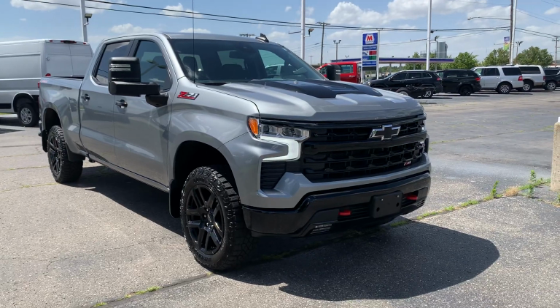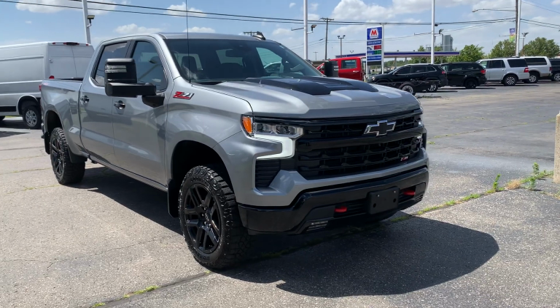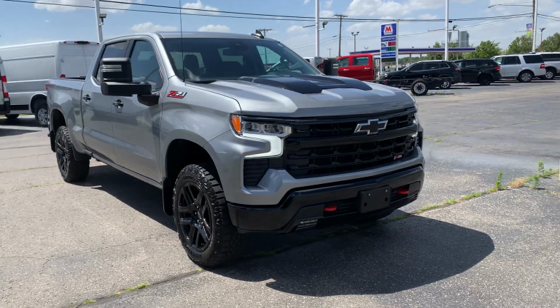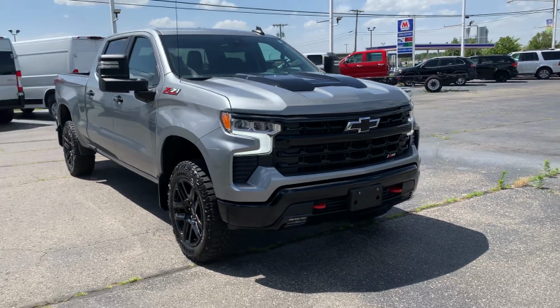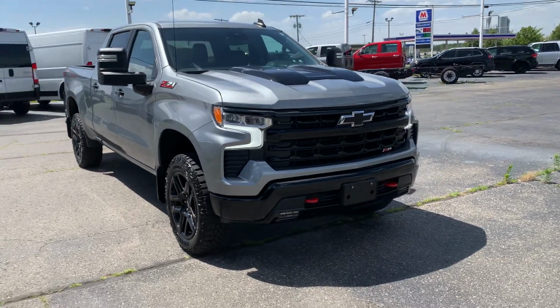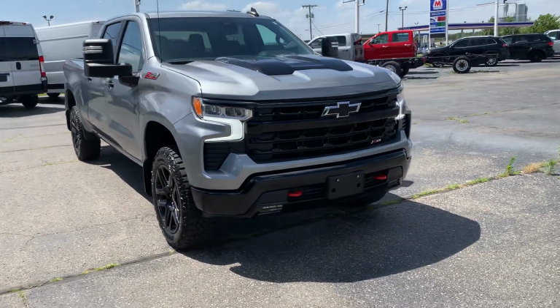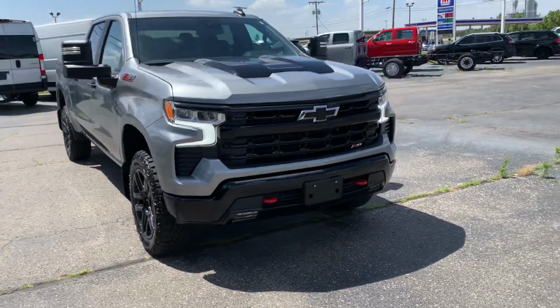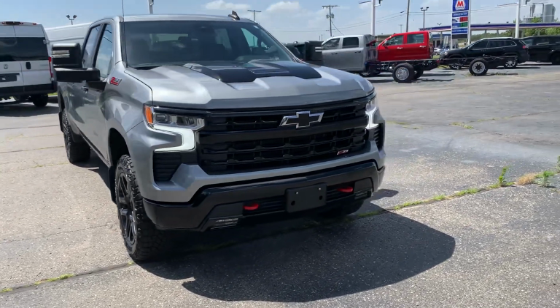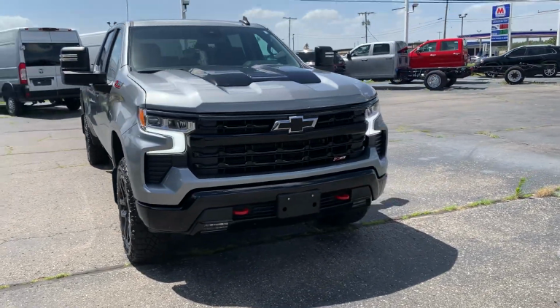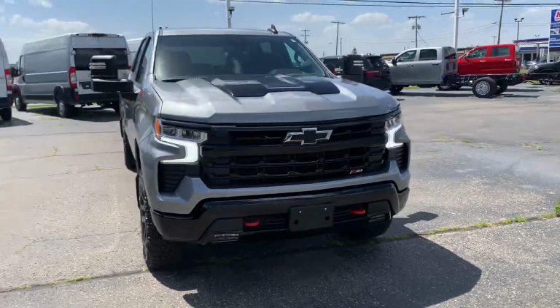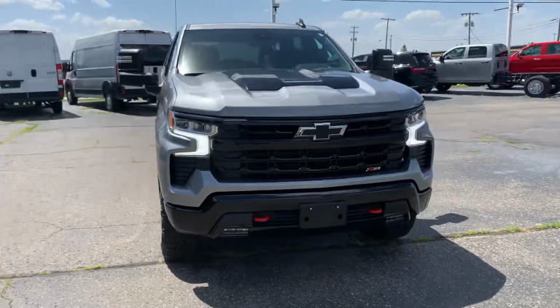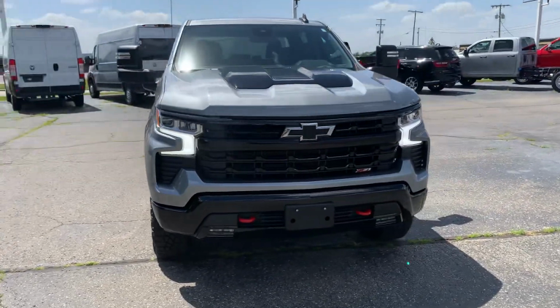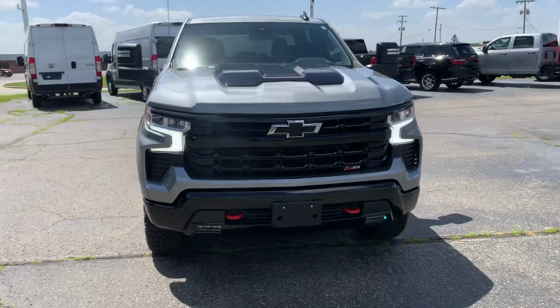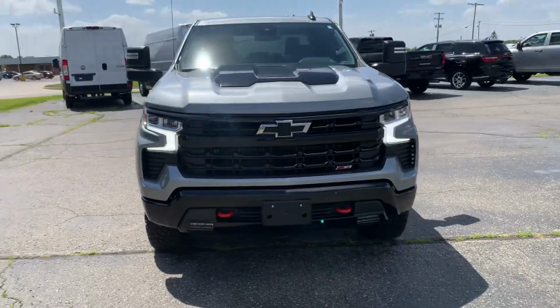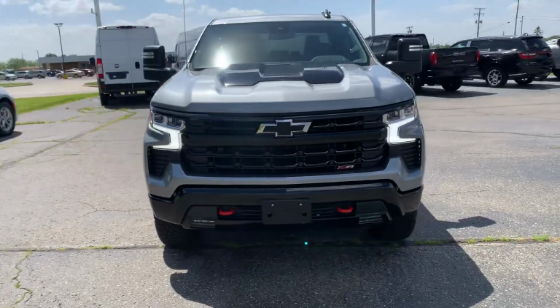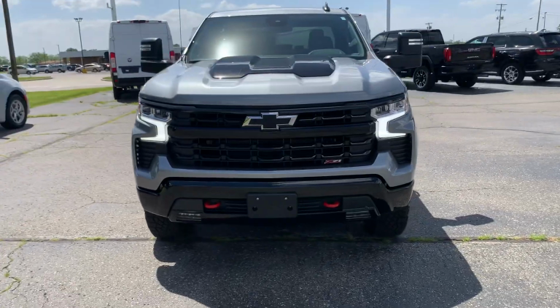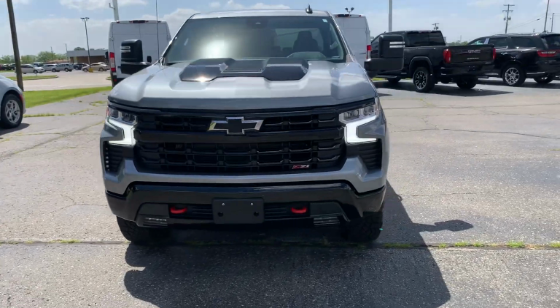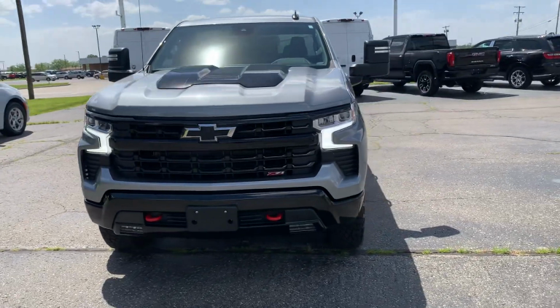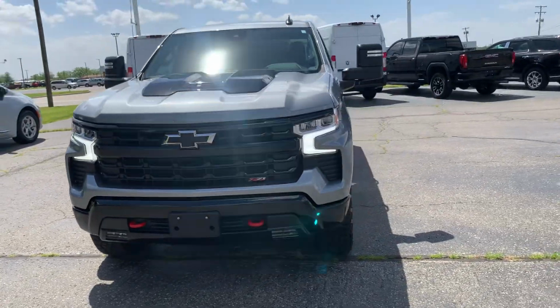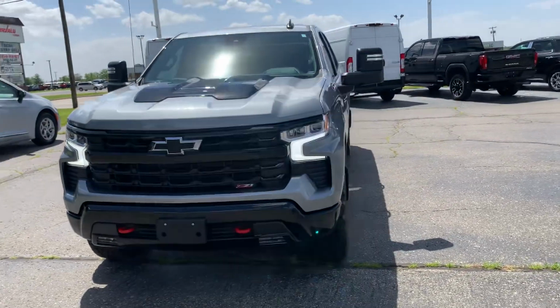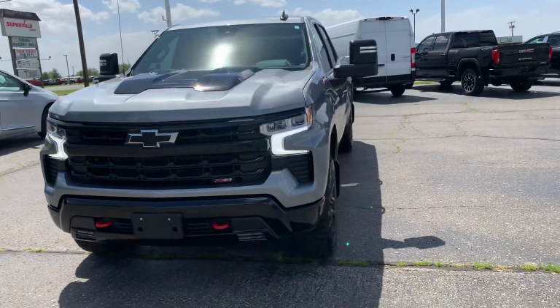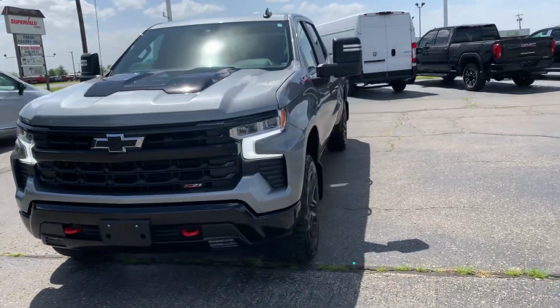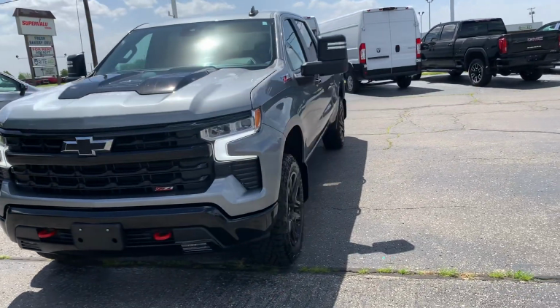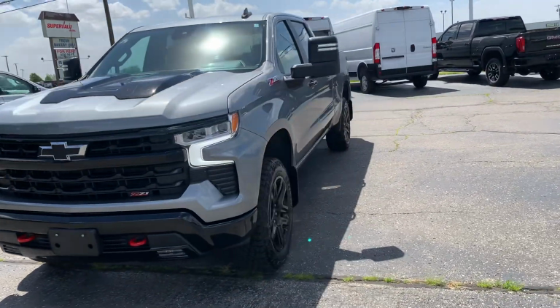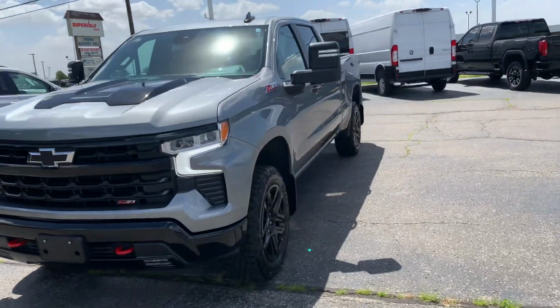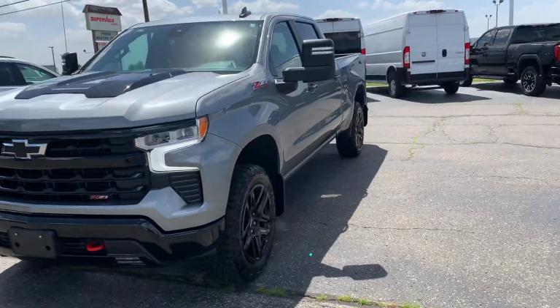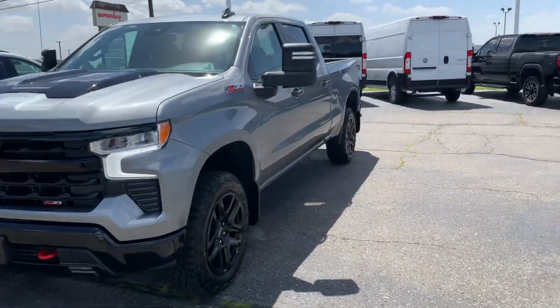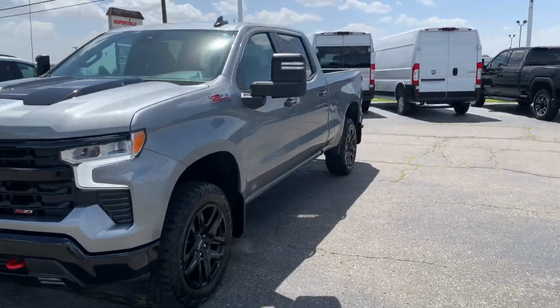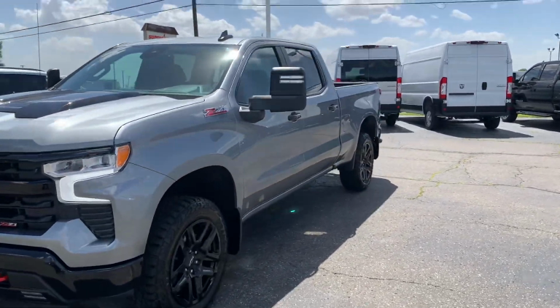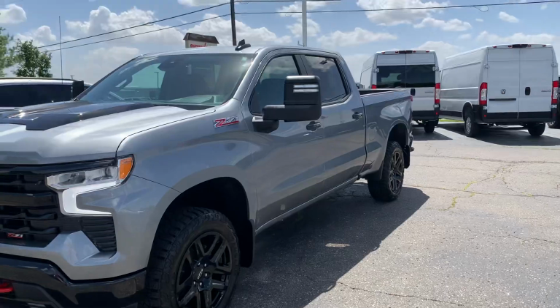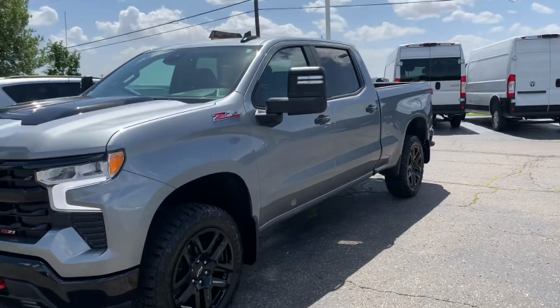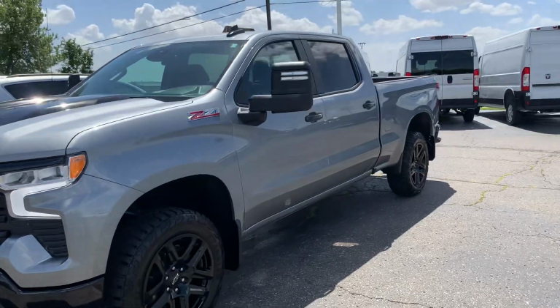Angel here with Terri Henricks Ford, going to take you on a quick walk around of this 2023 Chevrolet Silverado 1500 Trail Boss.